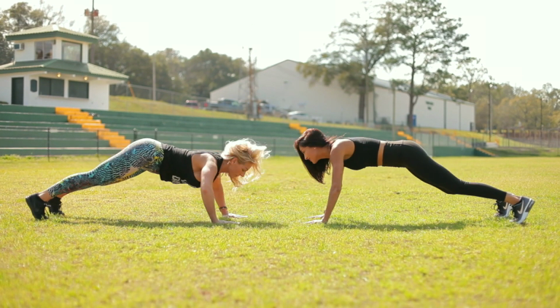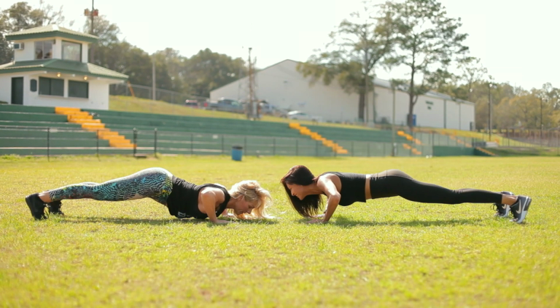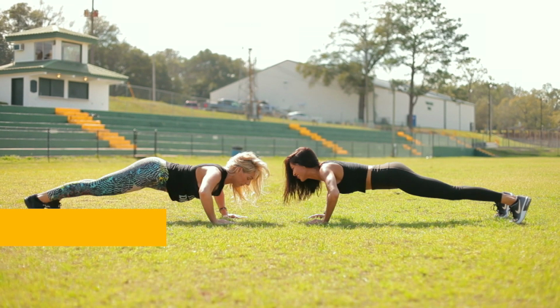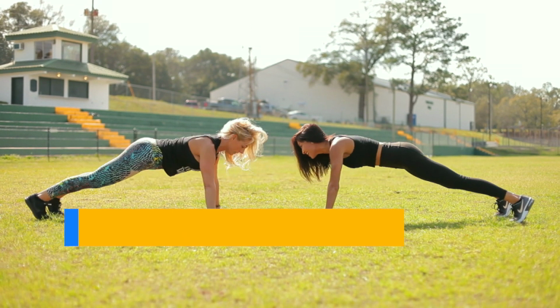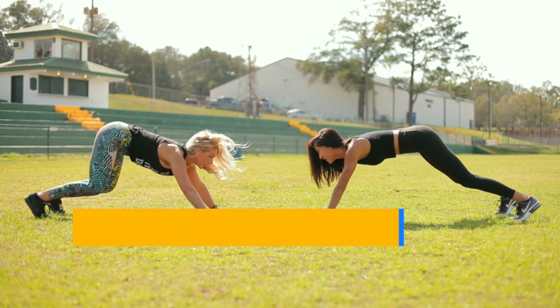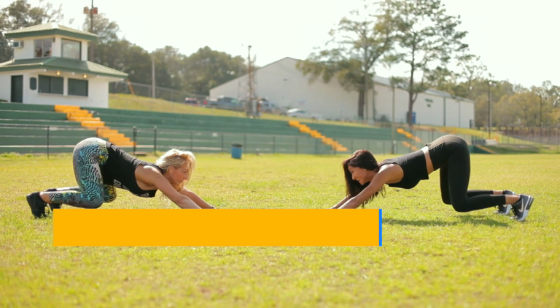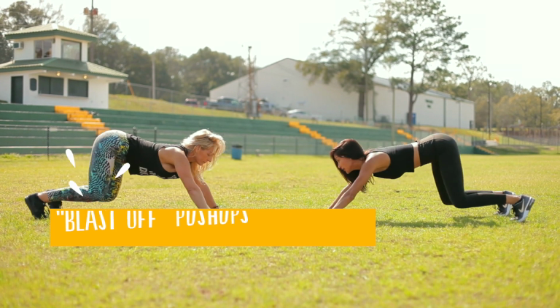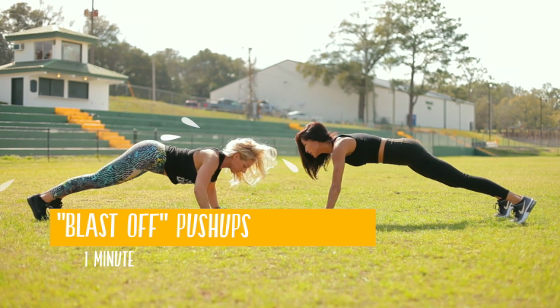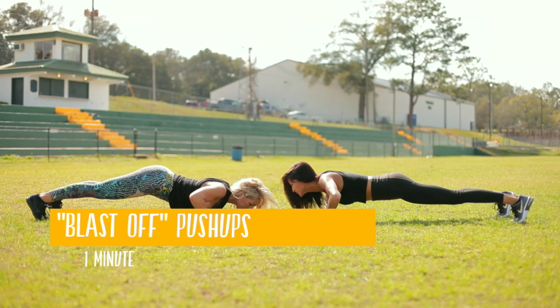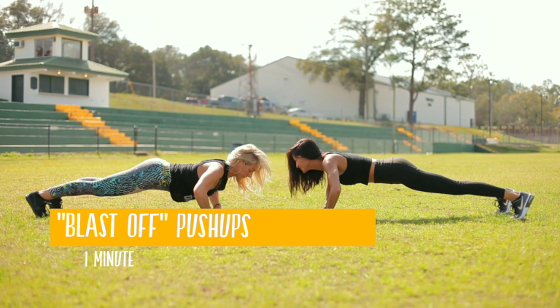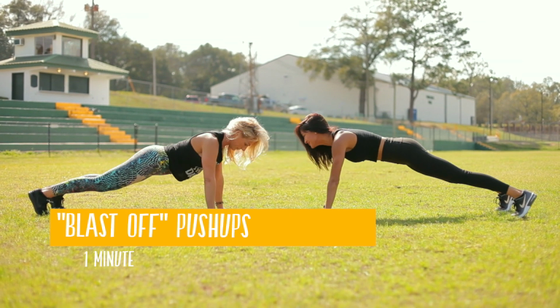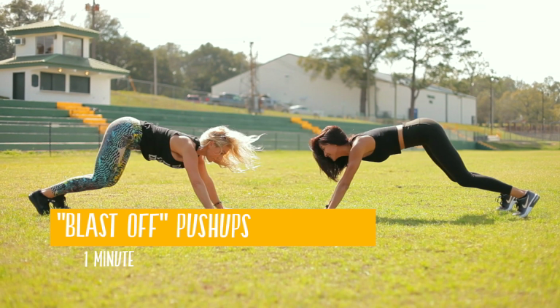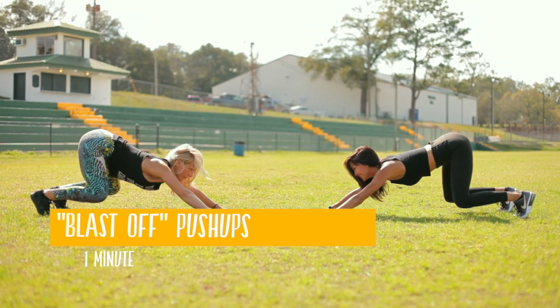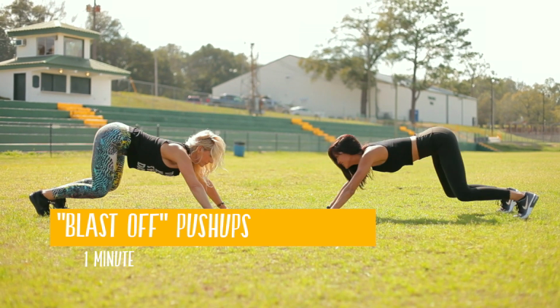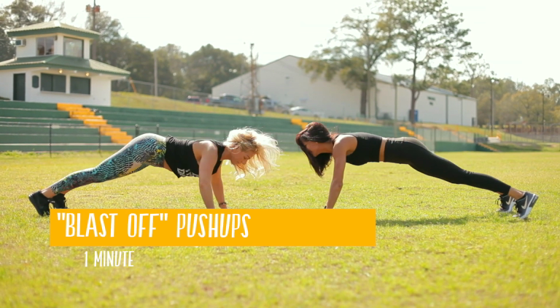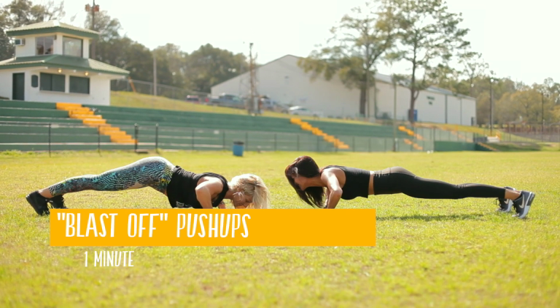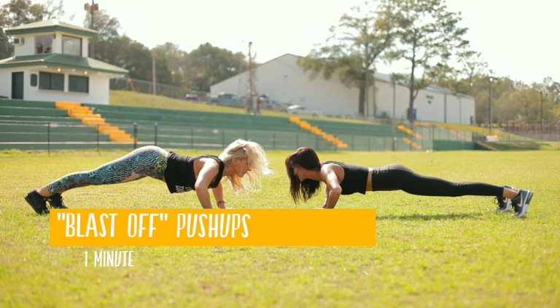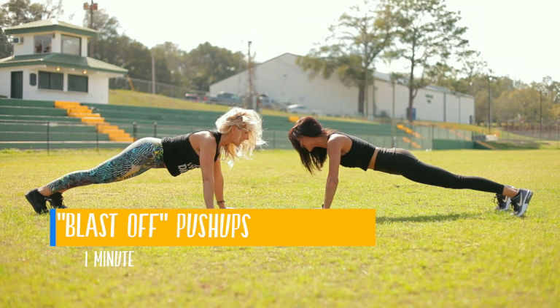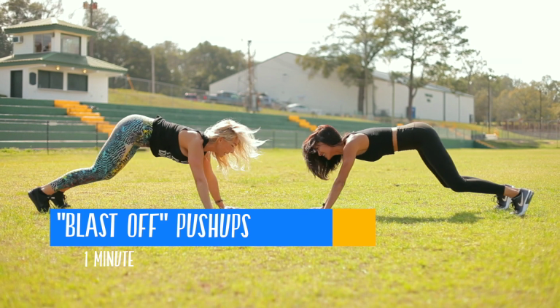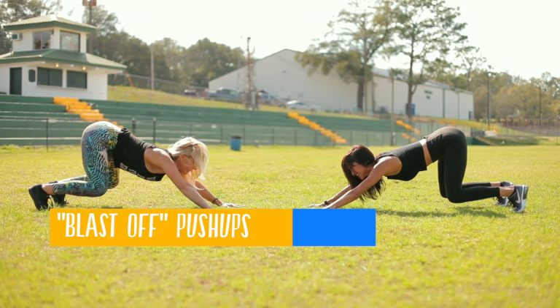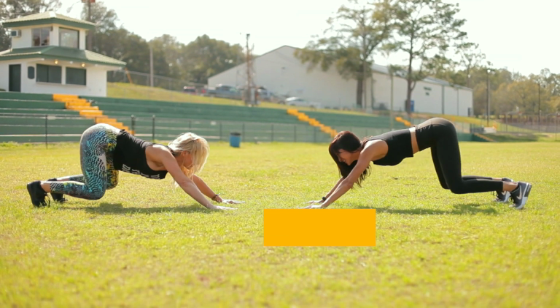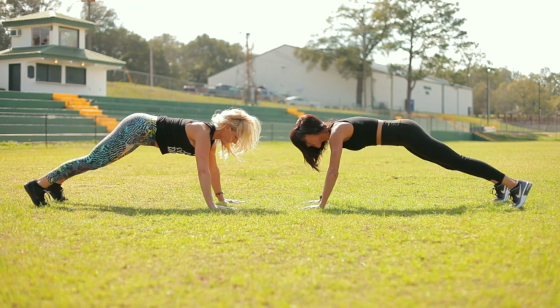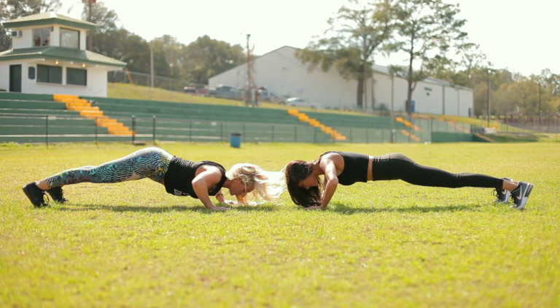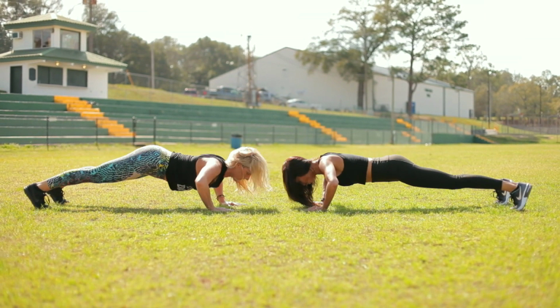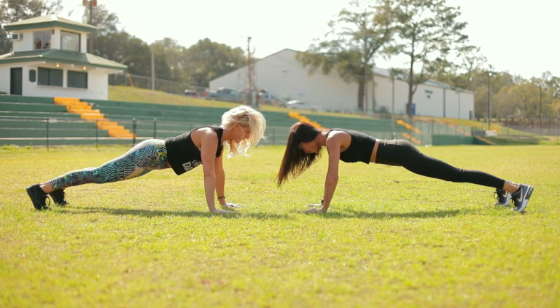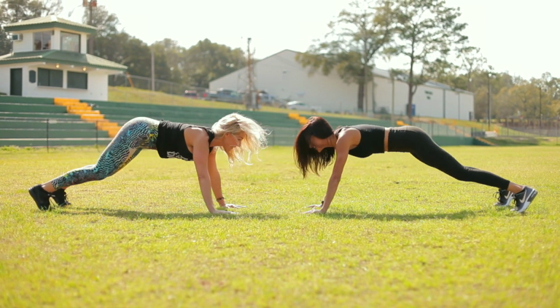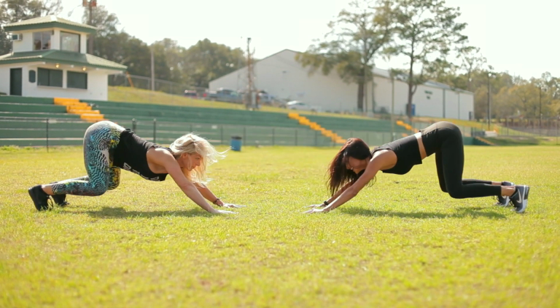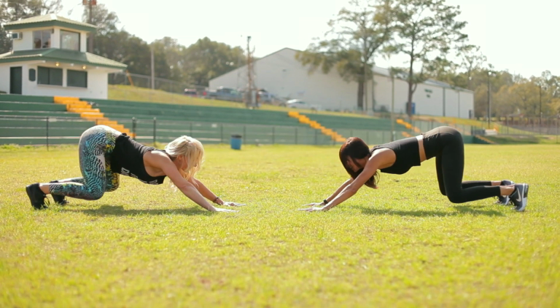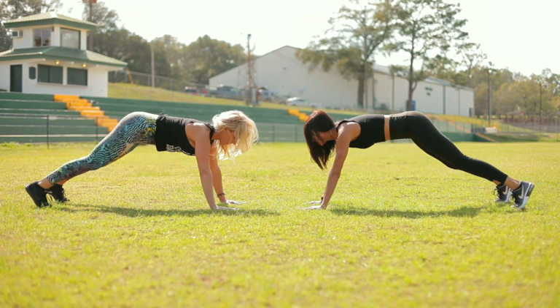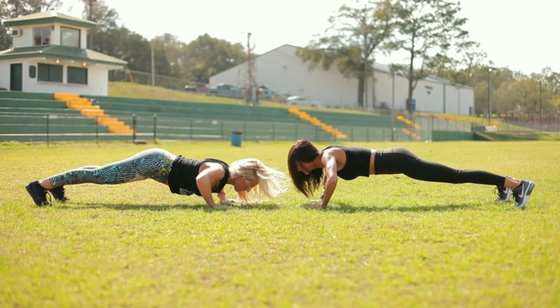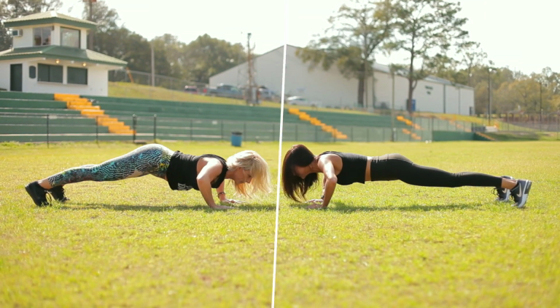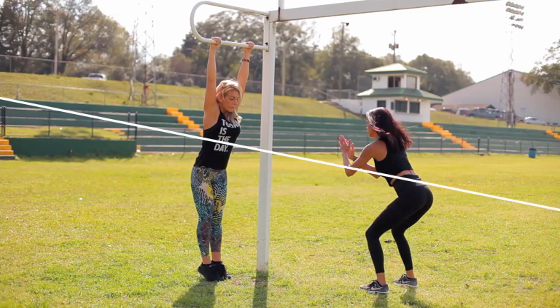So what are we doing? We're doing blast off pushups. As you sink back, sink into the ball of your feet, lengthen through the spine, and just do as many reps as you can through that minute.